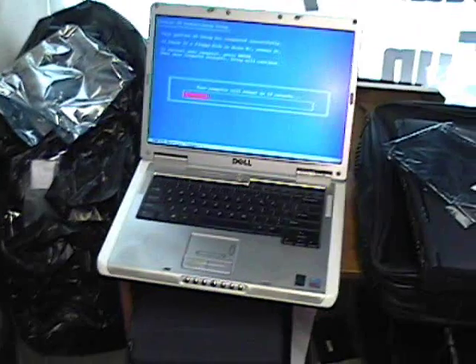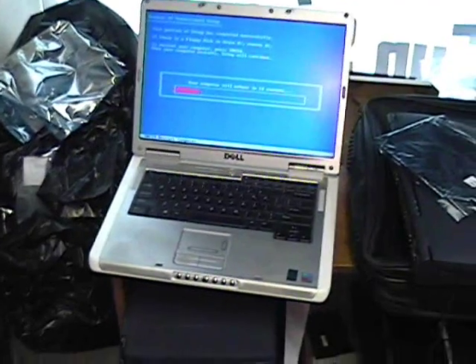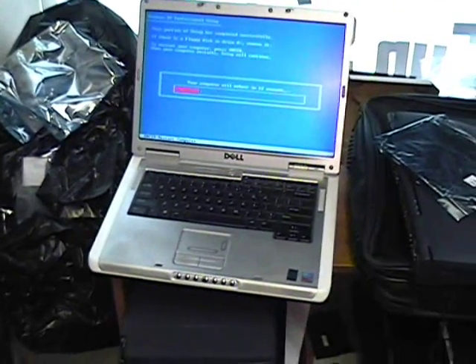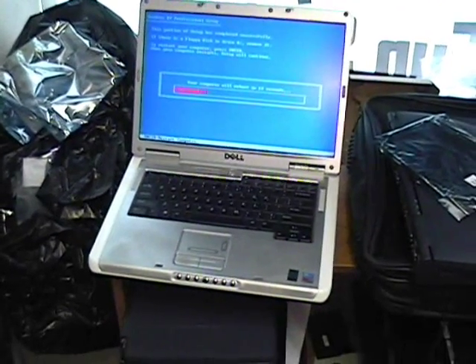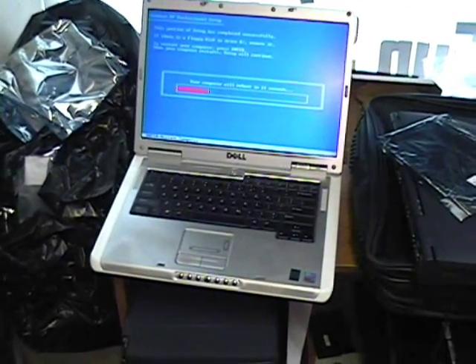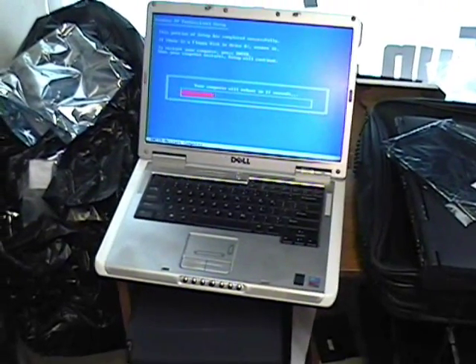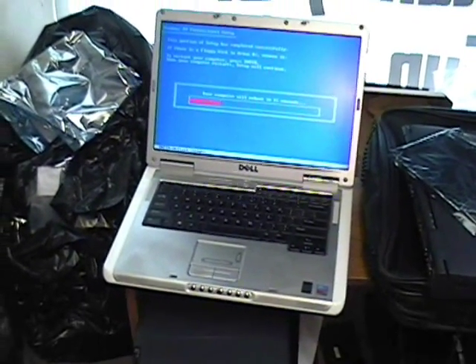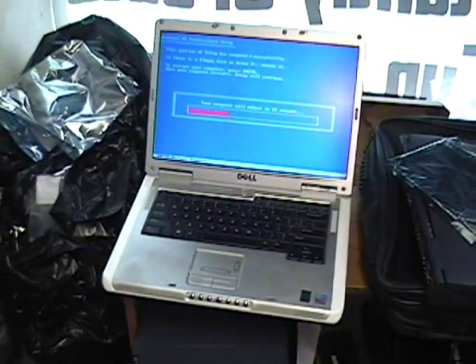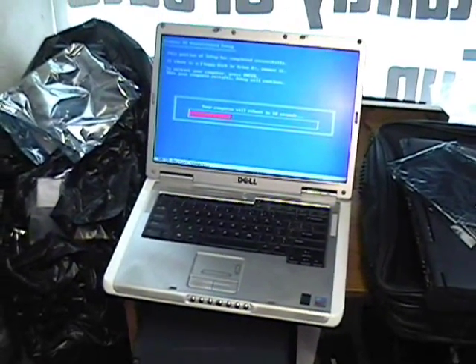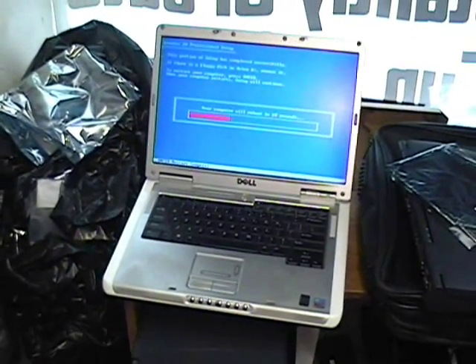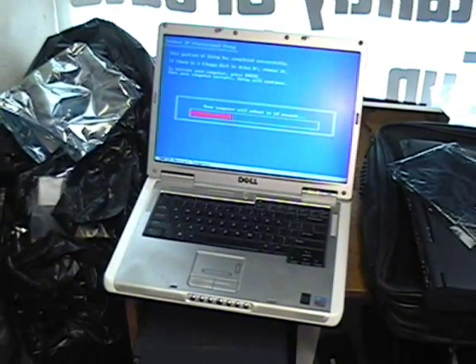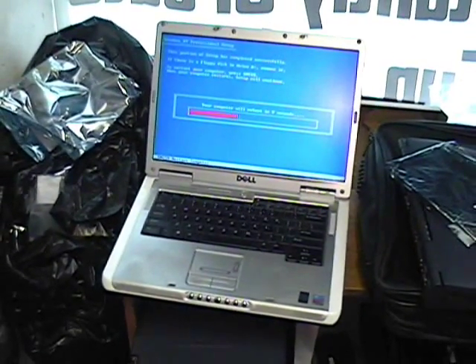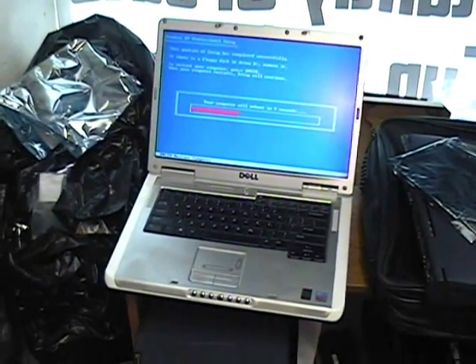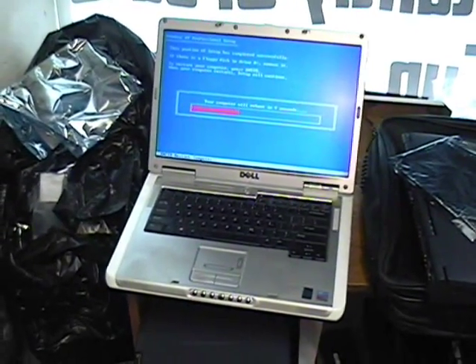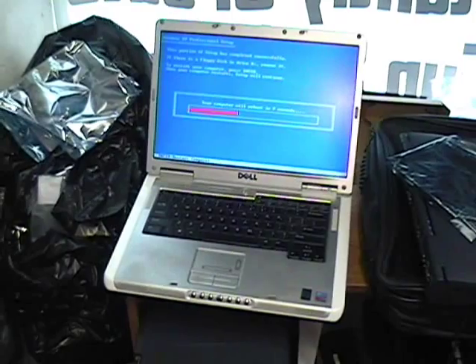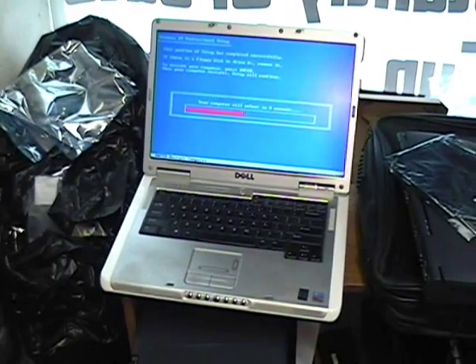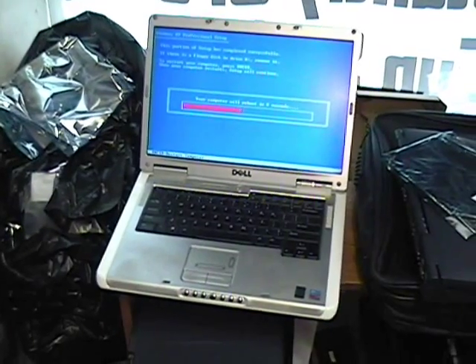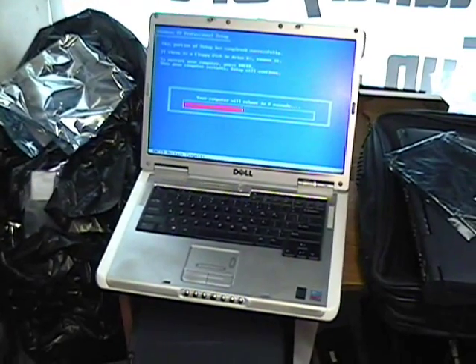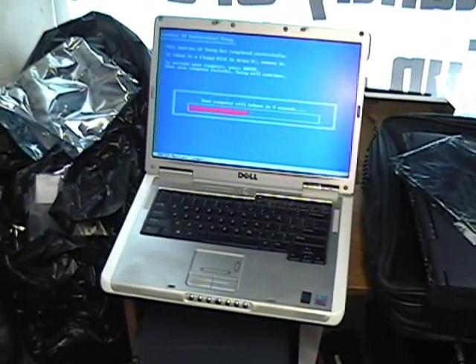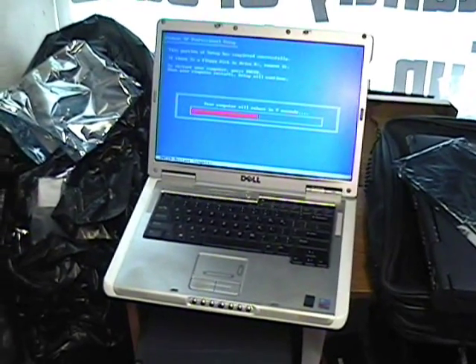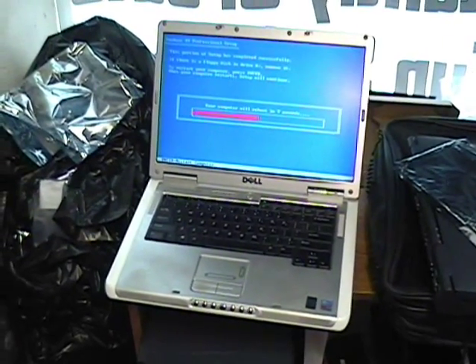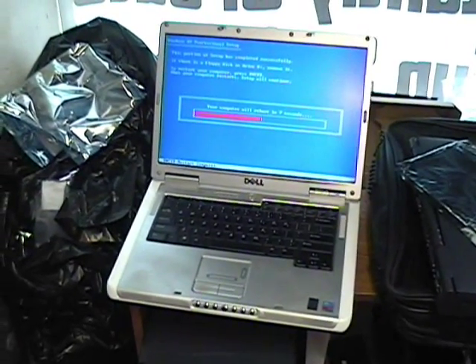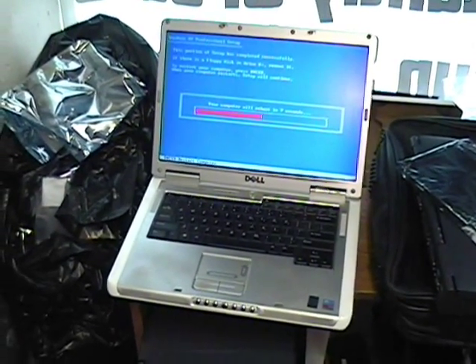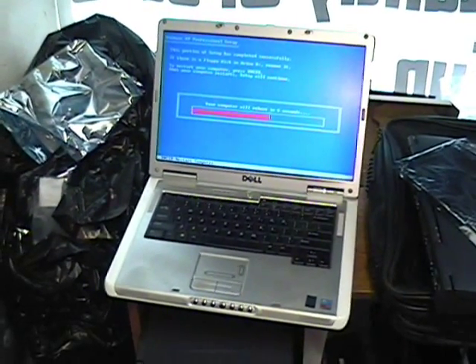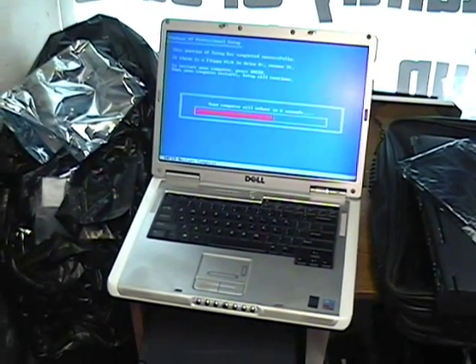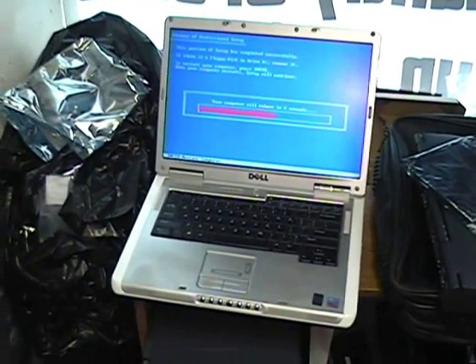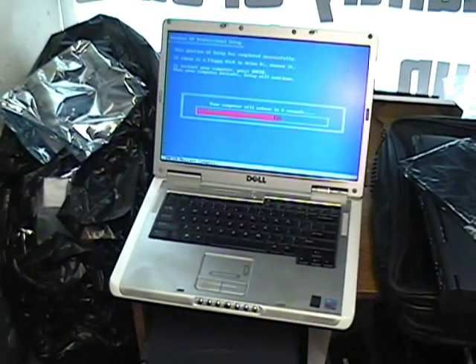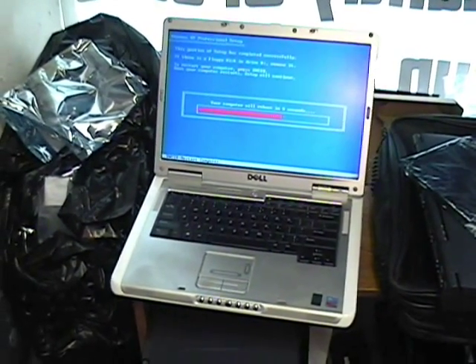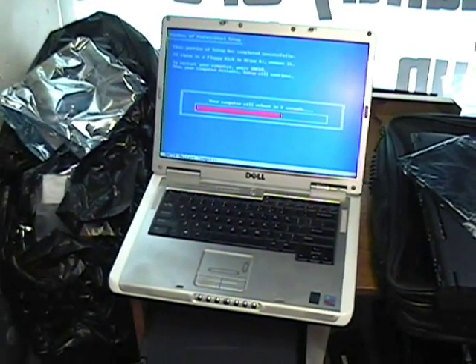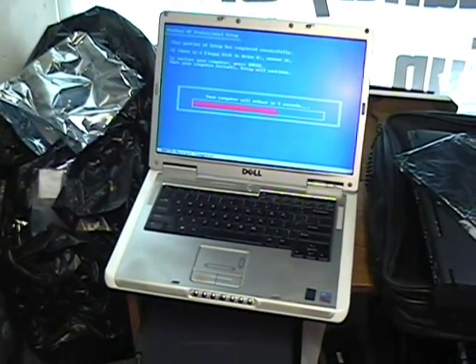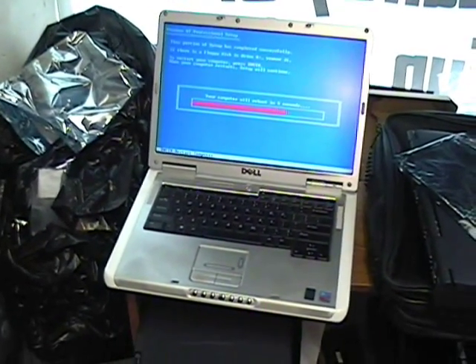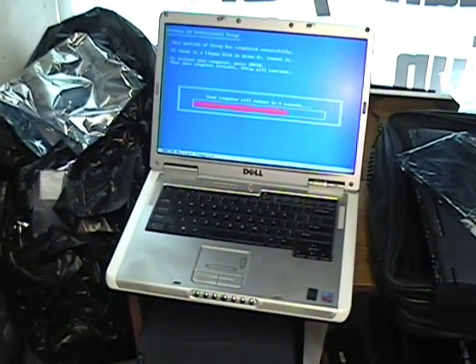This computer here is in the process of reinstalling Windows. We do this quite often whenever computers are in really bad shape, to make them like new again.